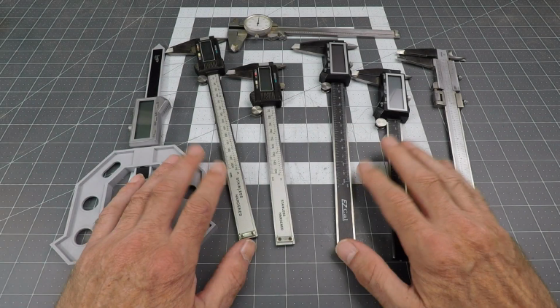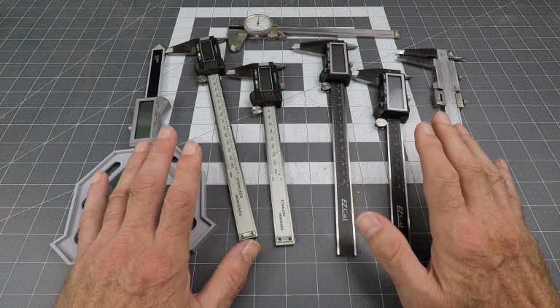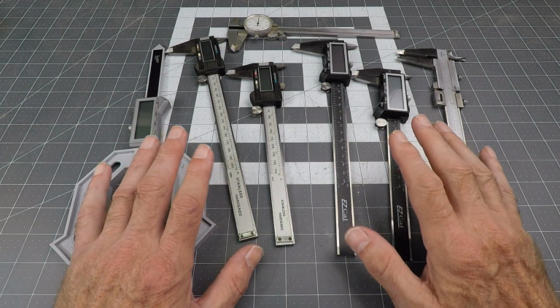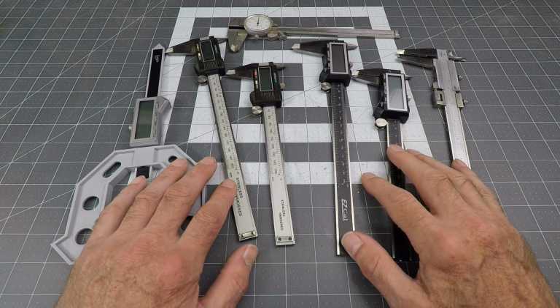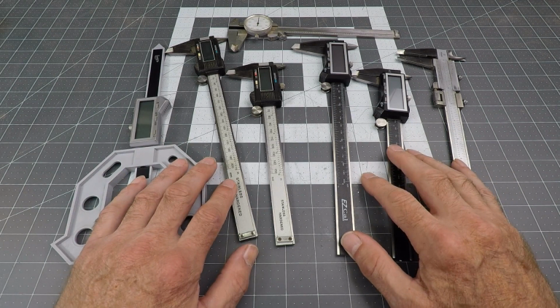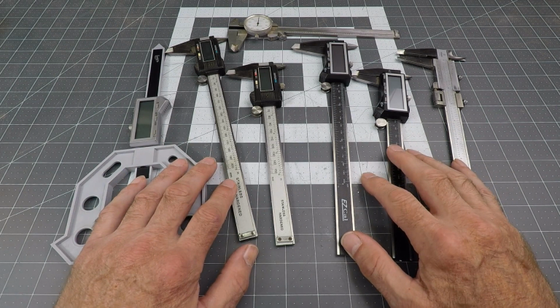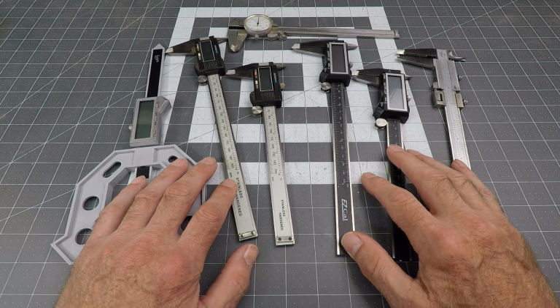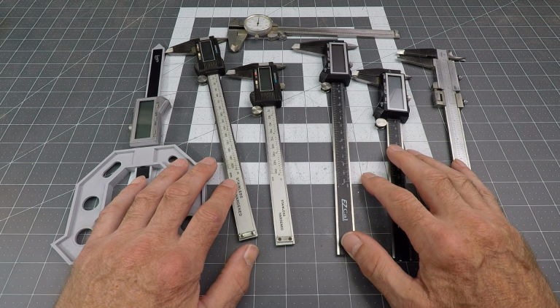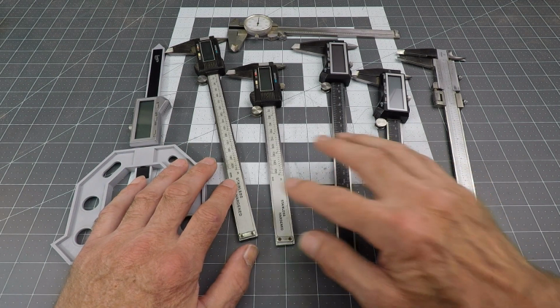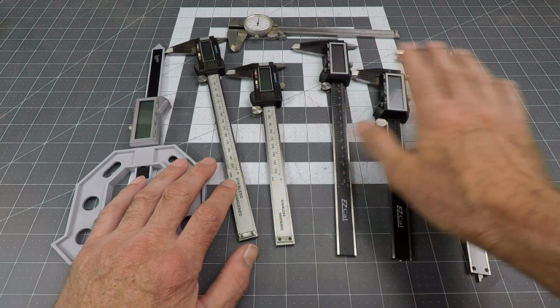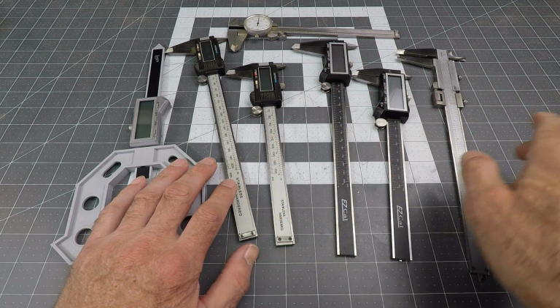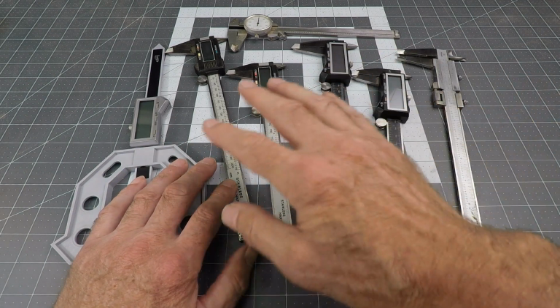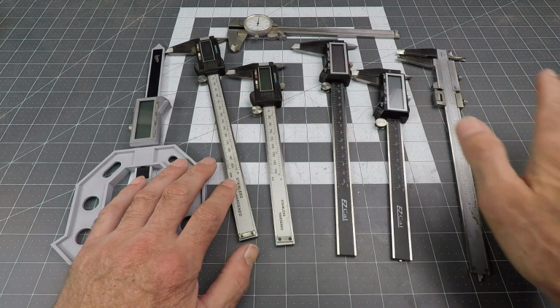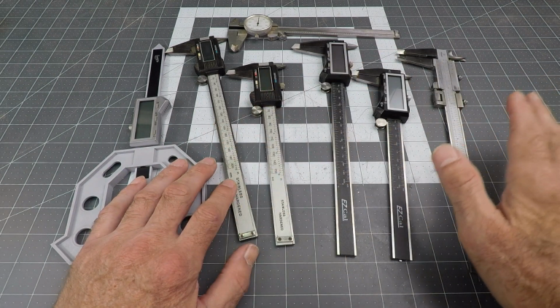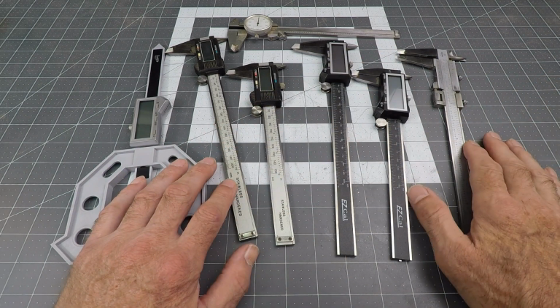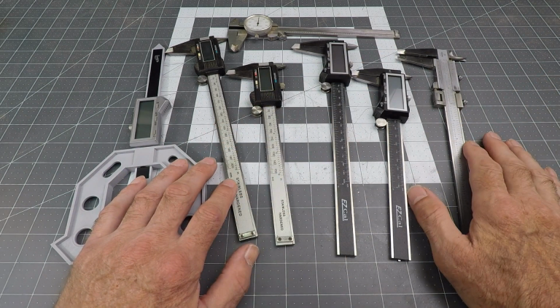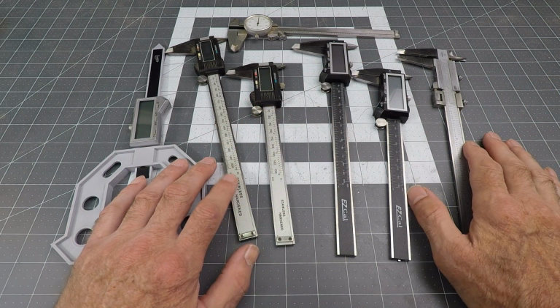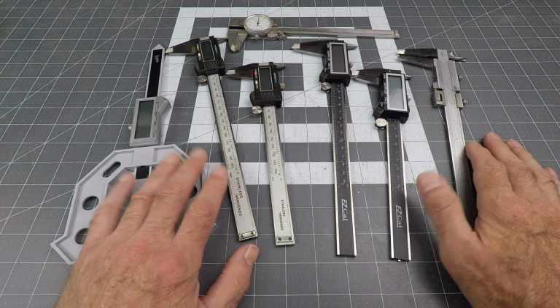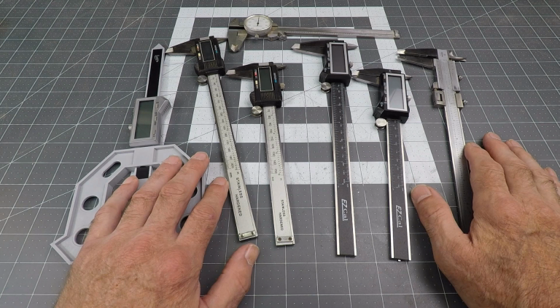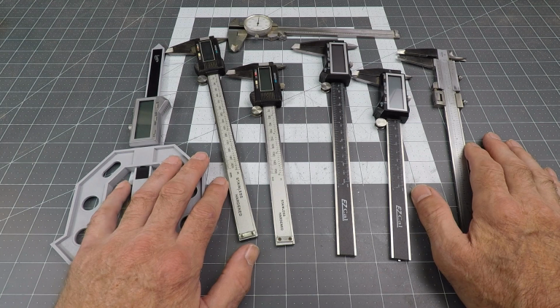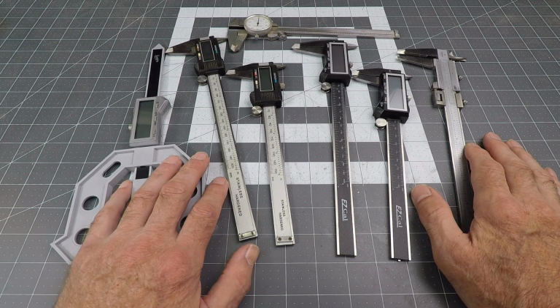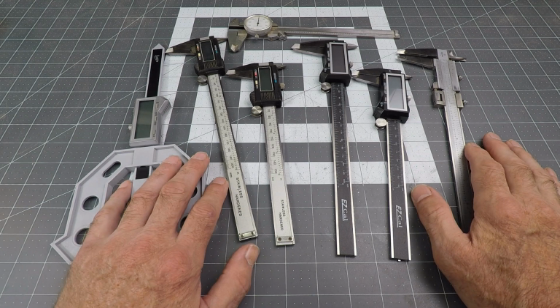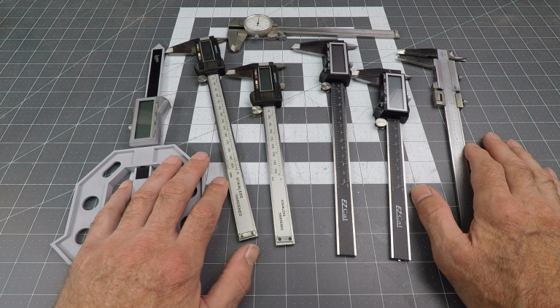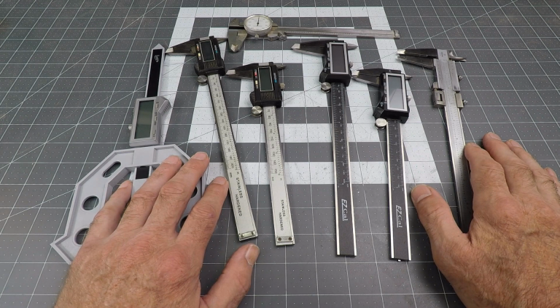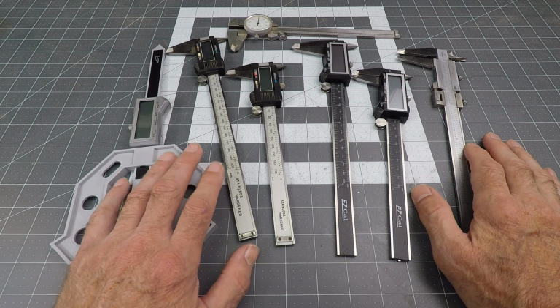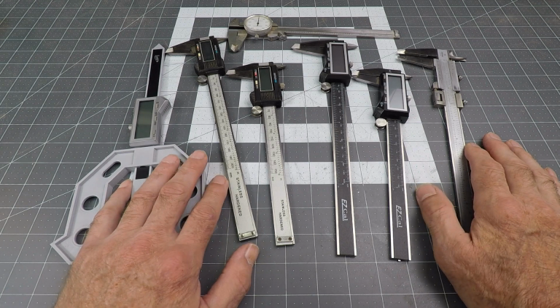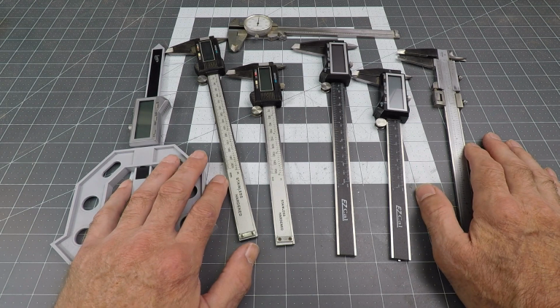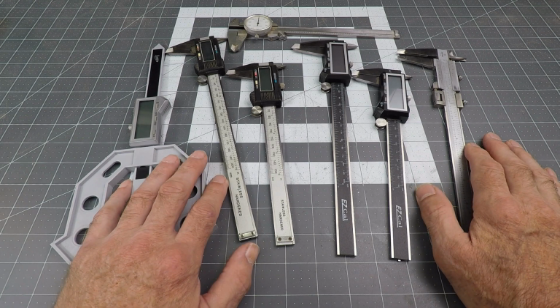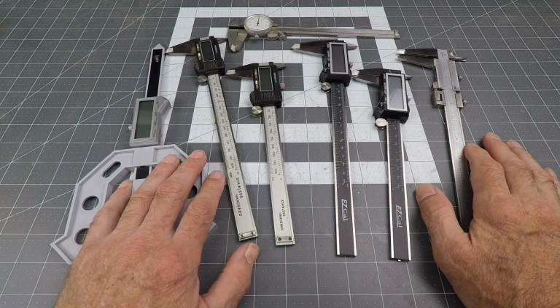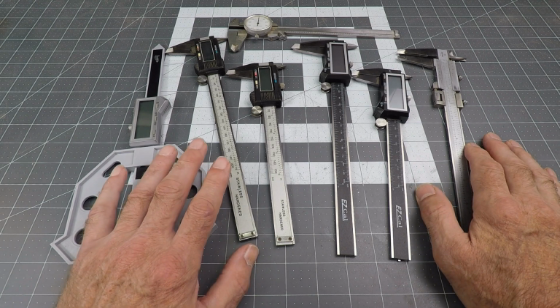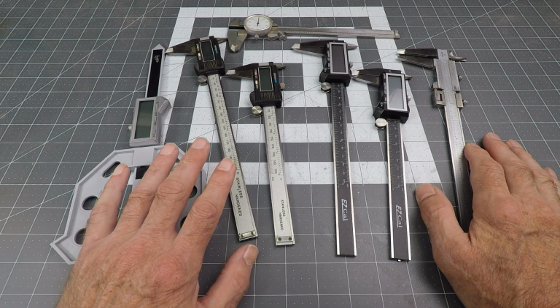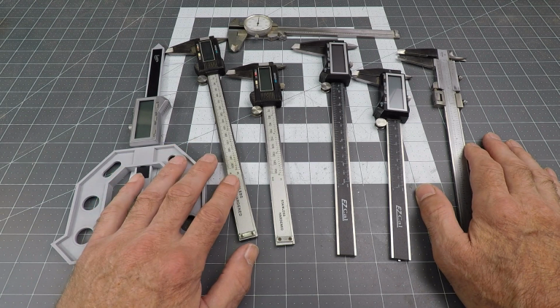Hello Internet, I'm Guy. I went around my workshop and dug out all of my calipers, and I'm surprised to find how many I have. I definitely have some favorites and some that I dislike.